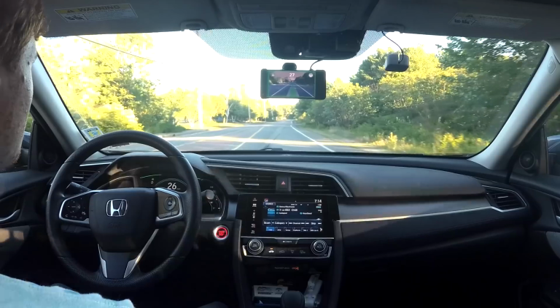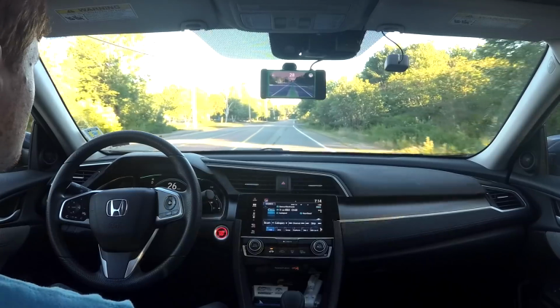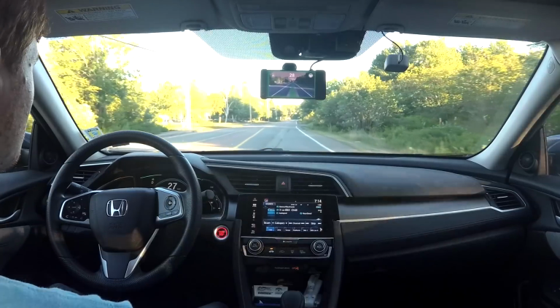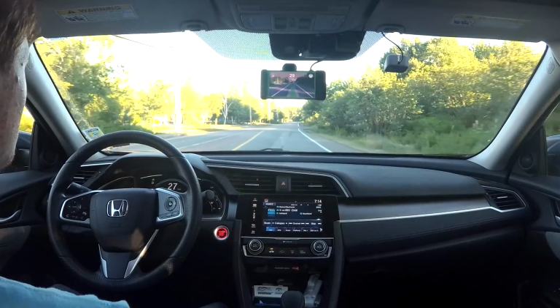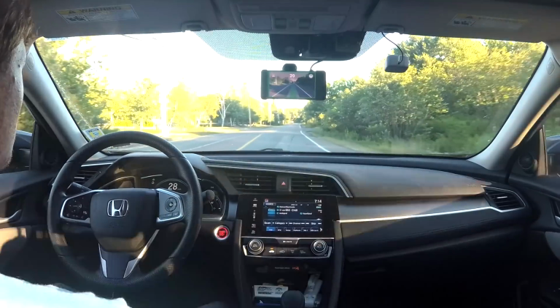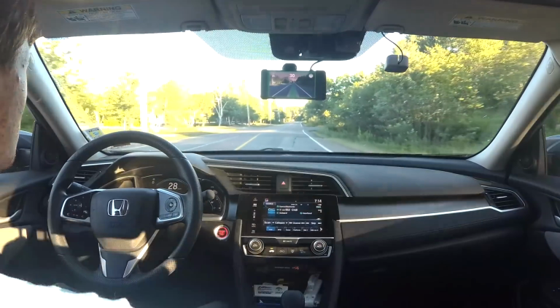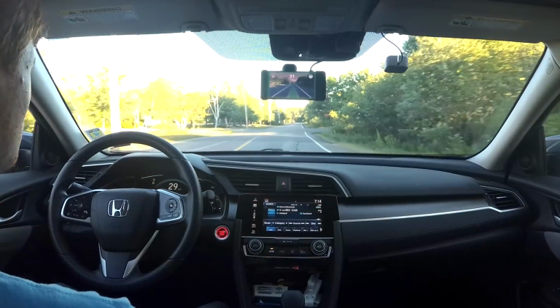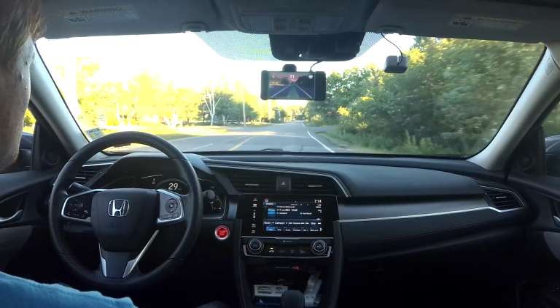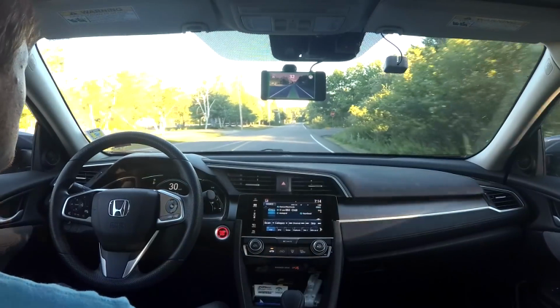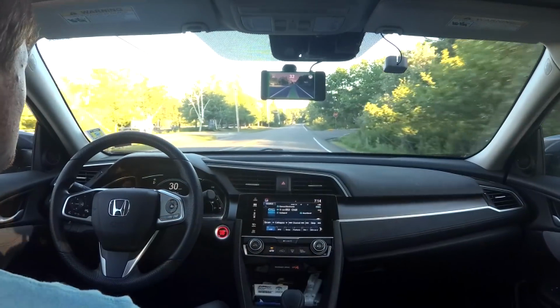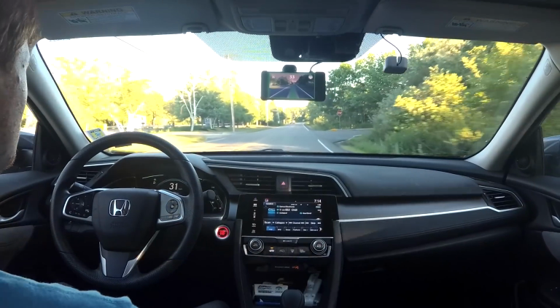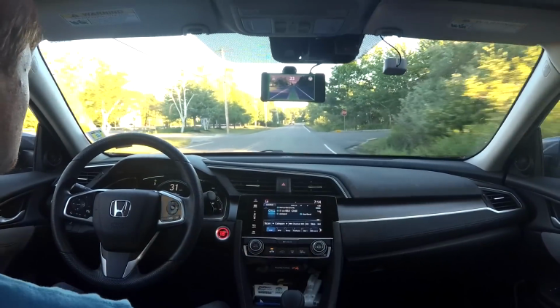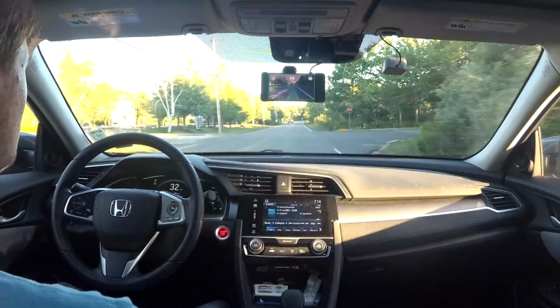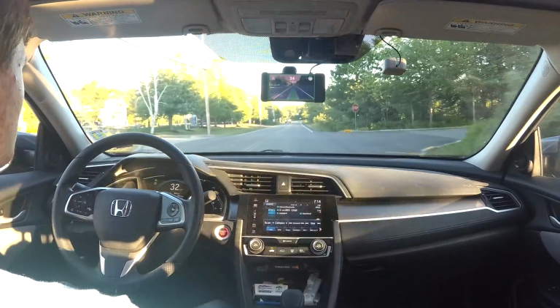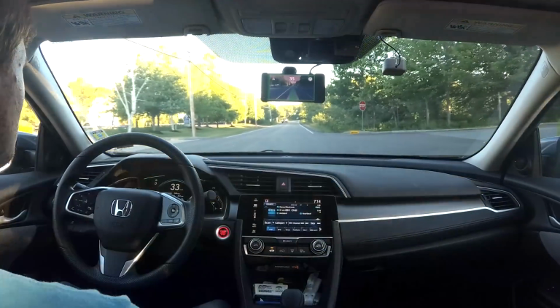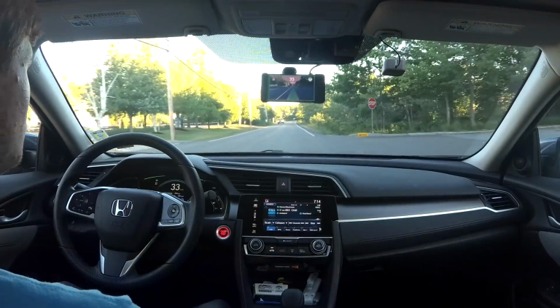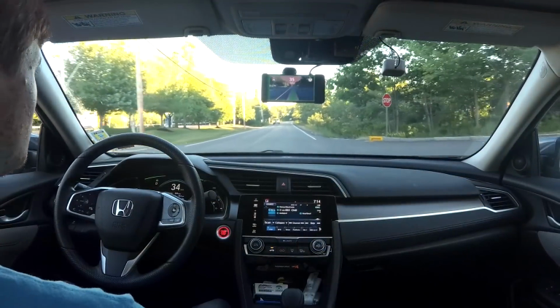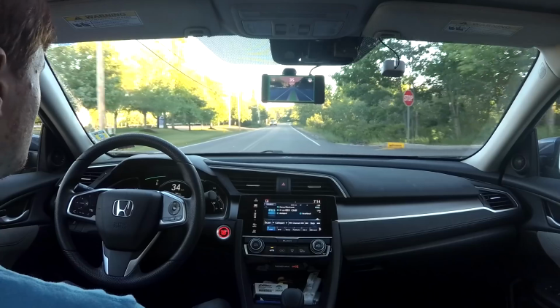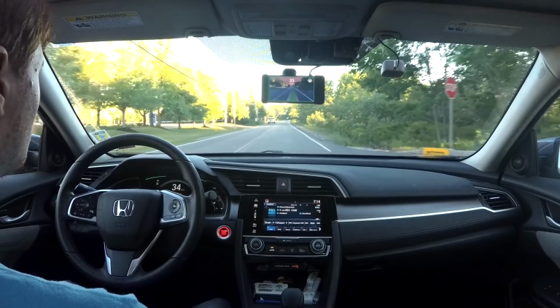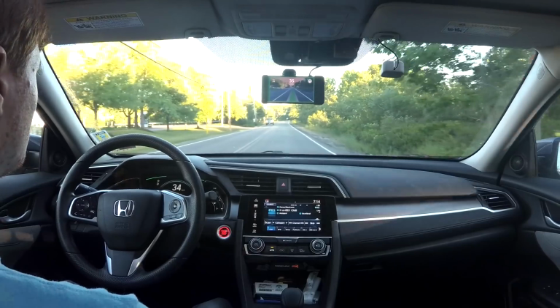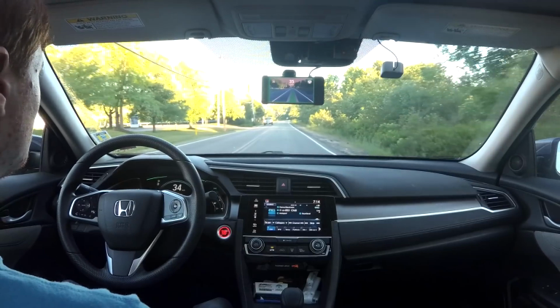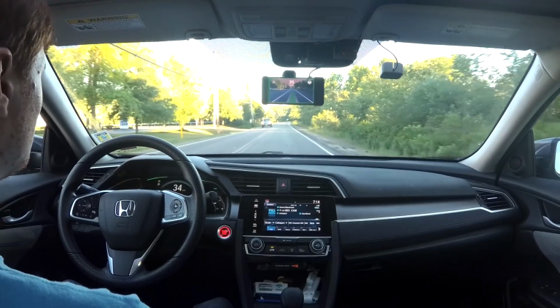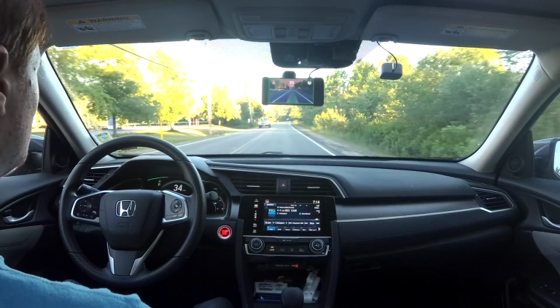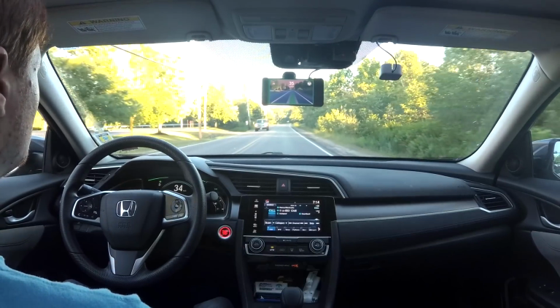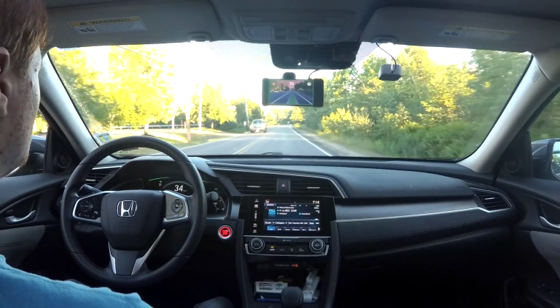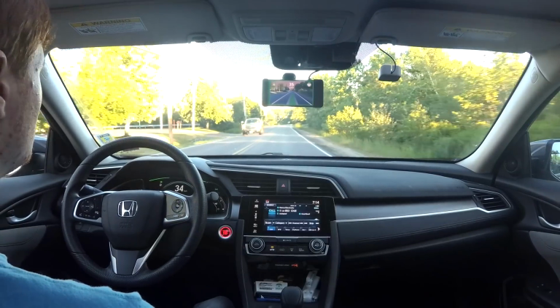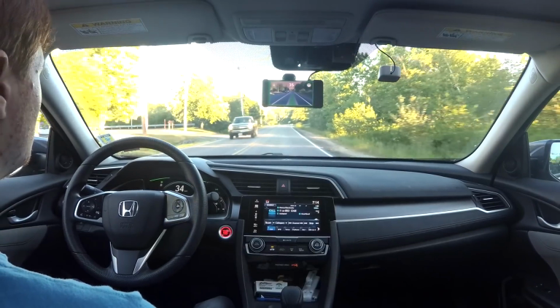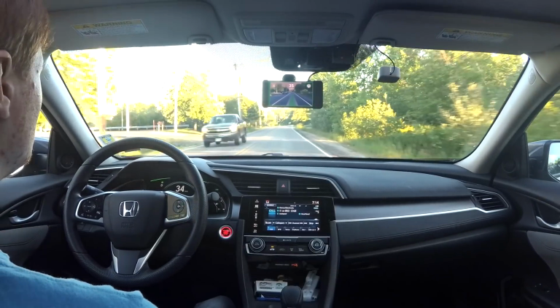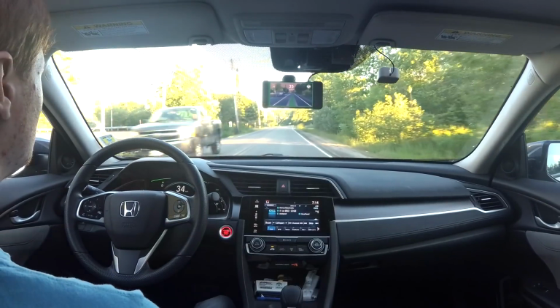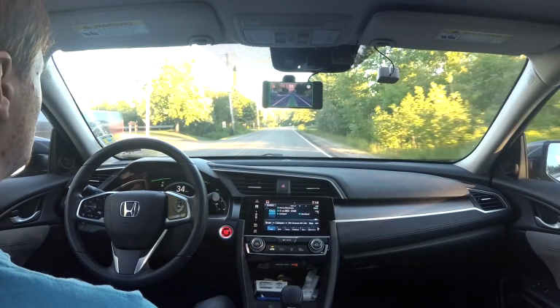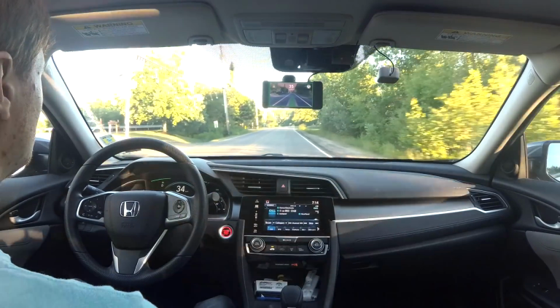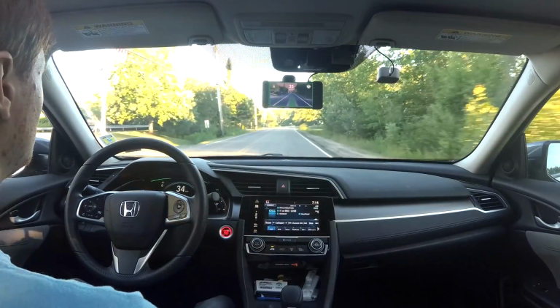Everything is controlled by OpenPilot, but it's easy to intervene at any time. But how does this all work? You need three pieces of hardware, all bought from comma.ai/shop.